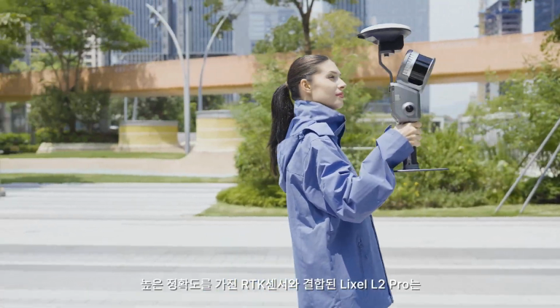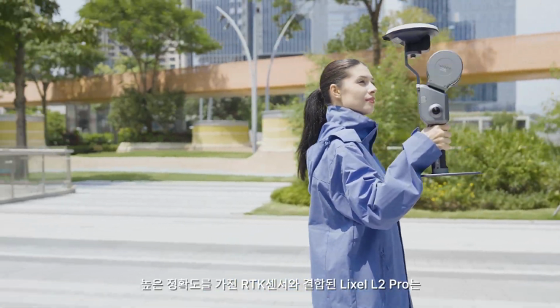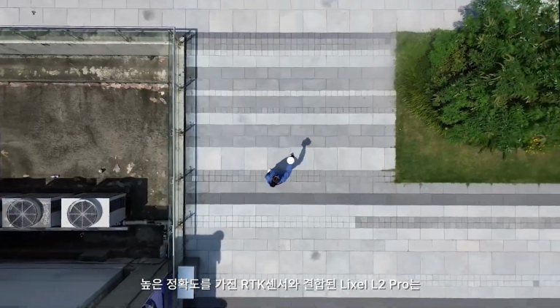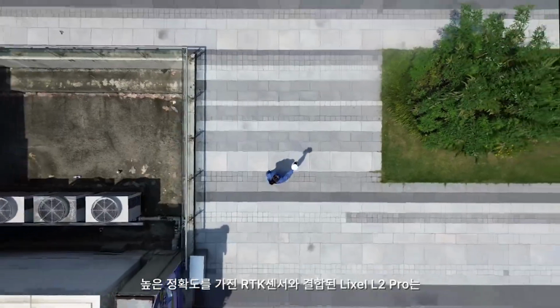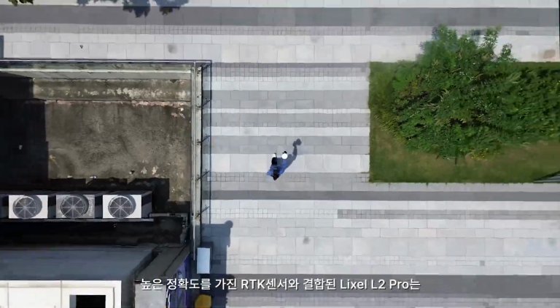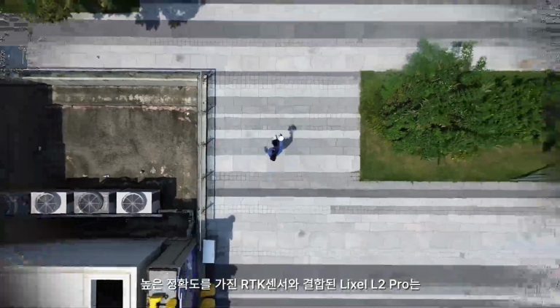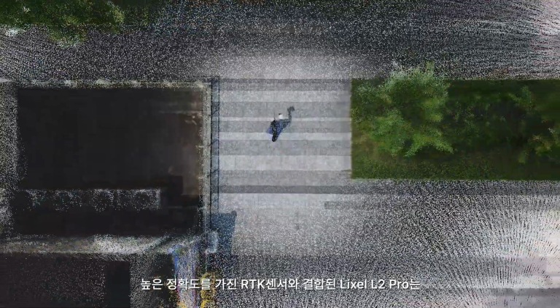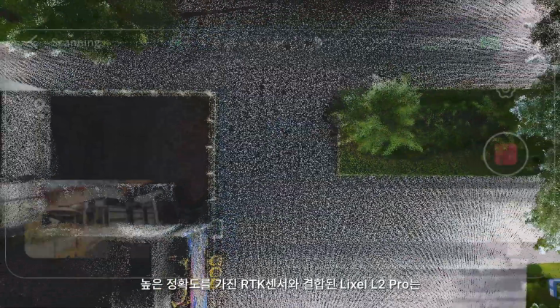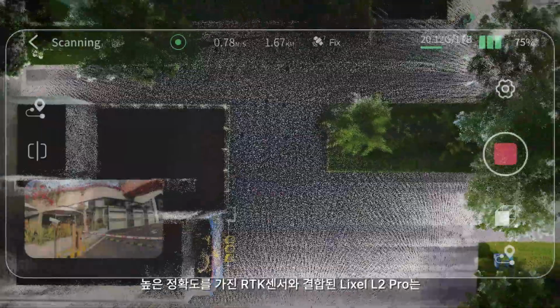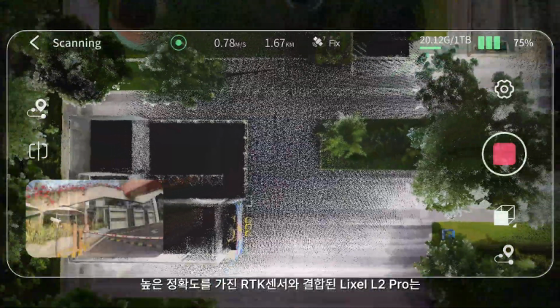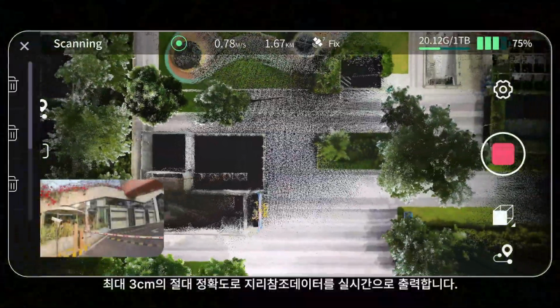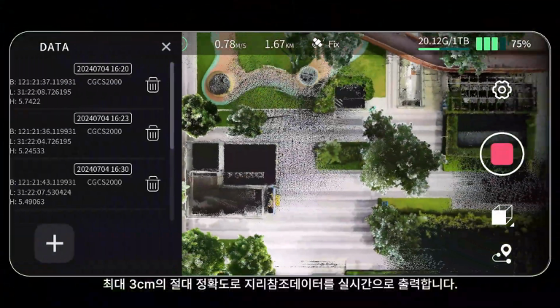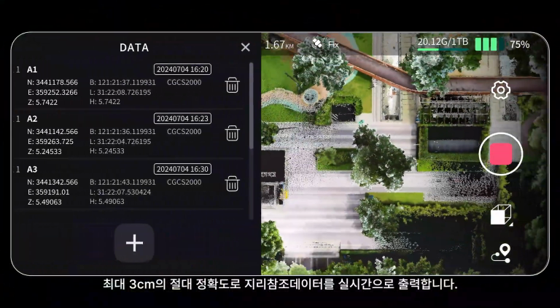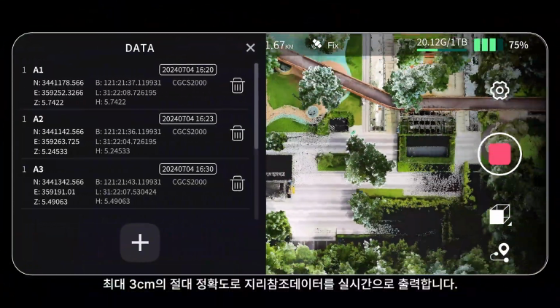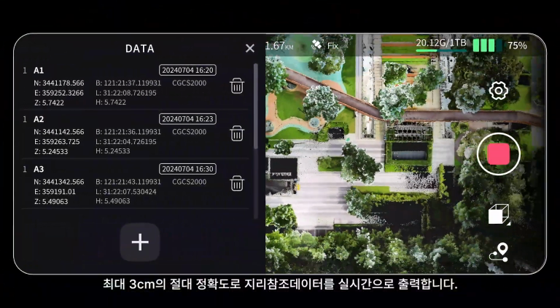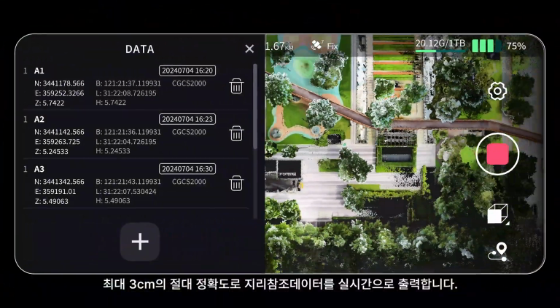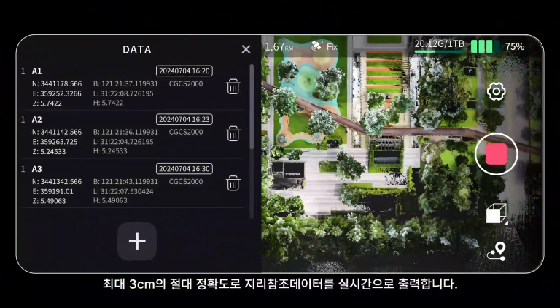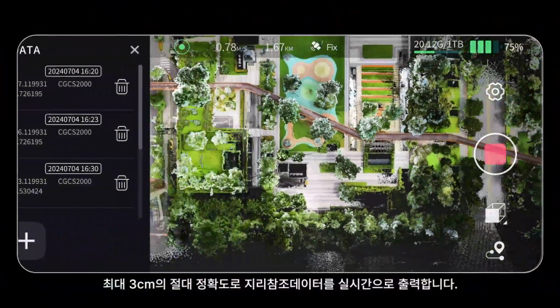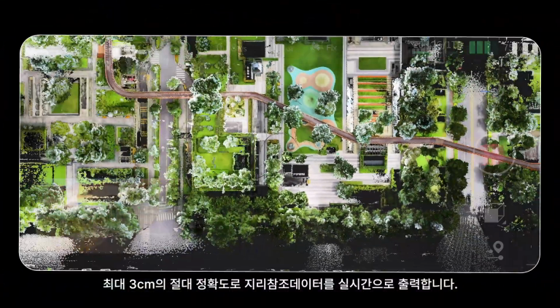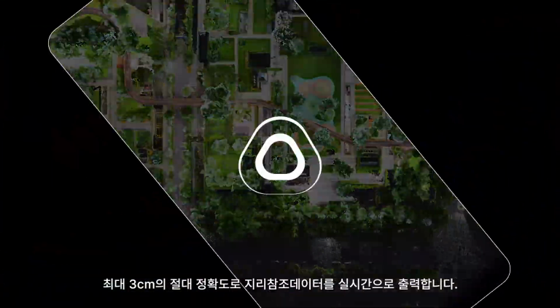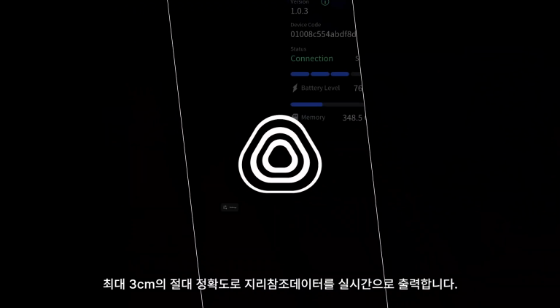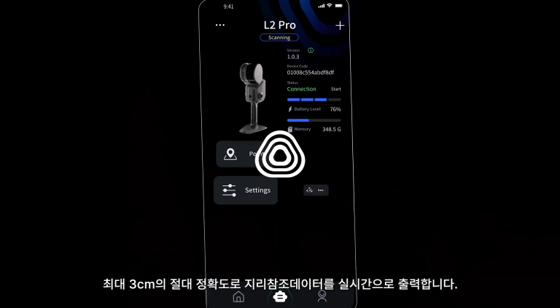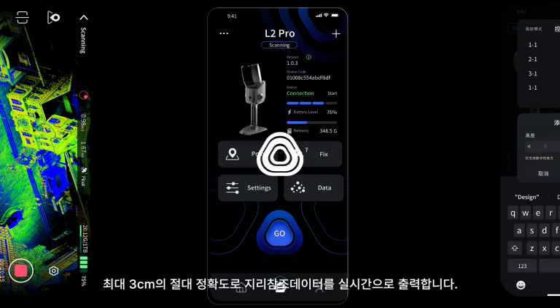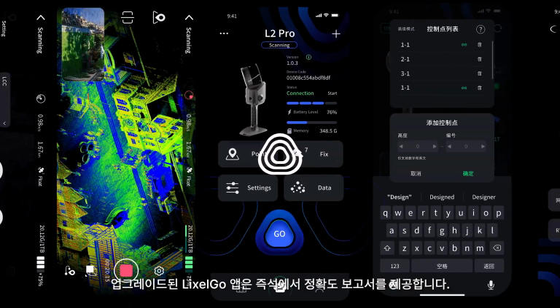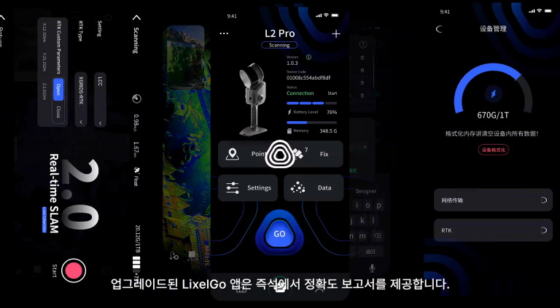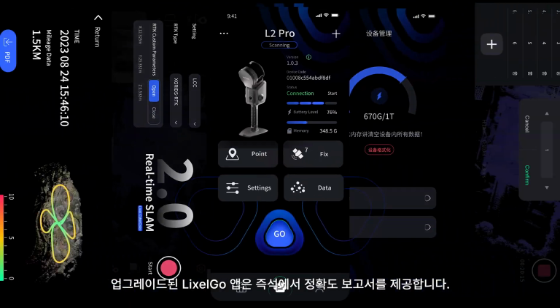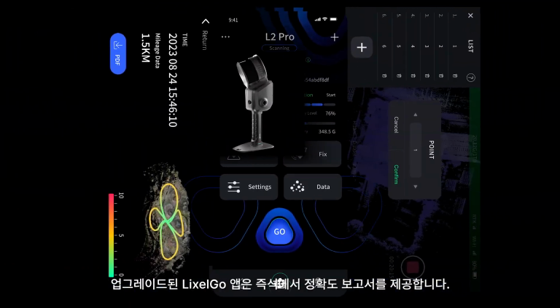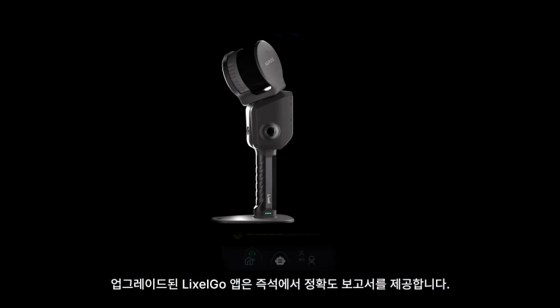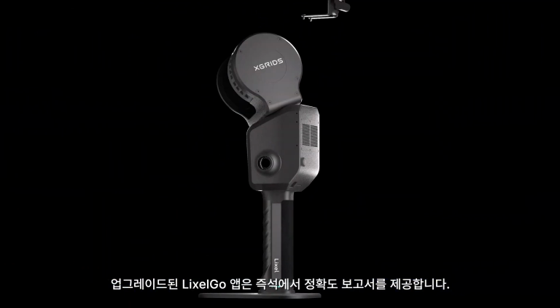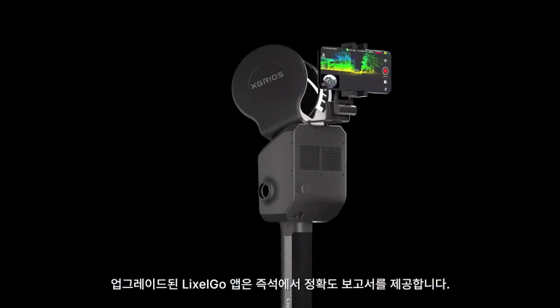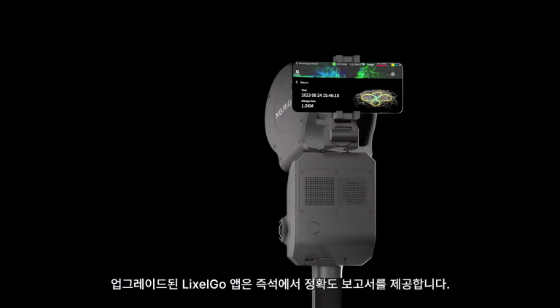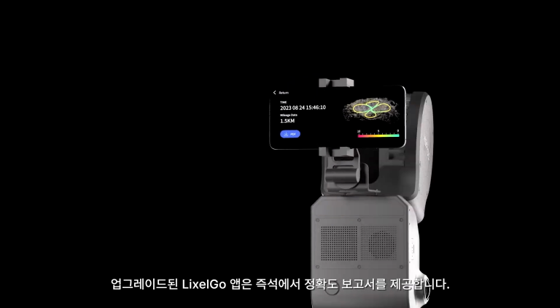Pairing our high-precision RTK, L2 Pro outputs geo-referenced data in real-time with absolute accuracy up to 3 centimeters. The upgraded Lyxol Go app provides instant accuracy reports.